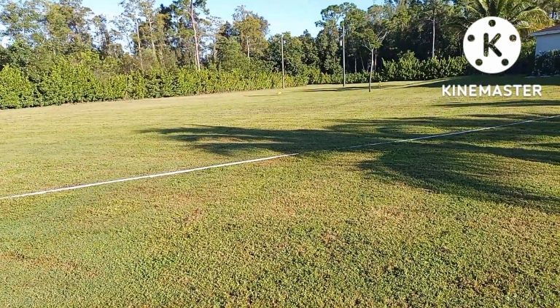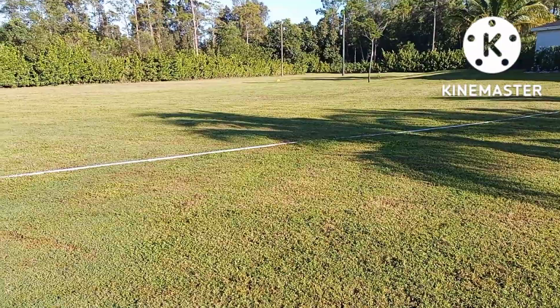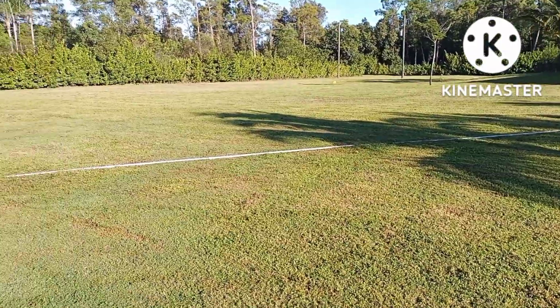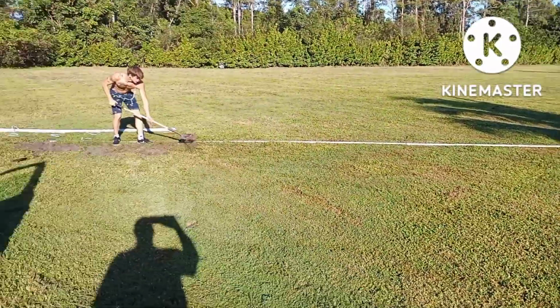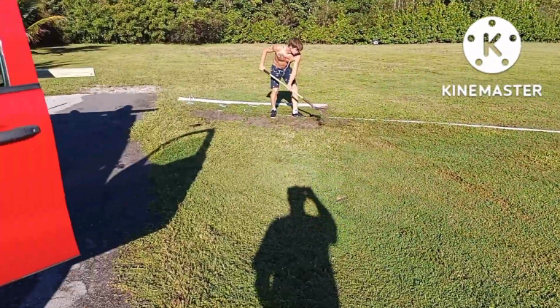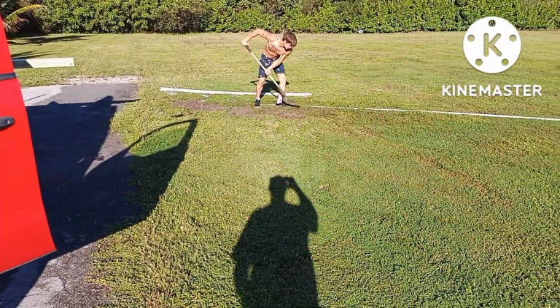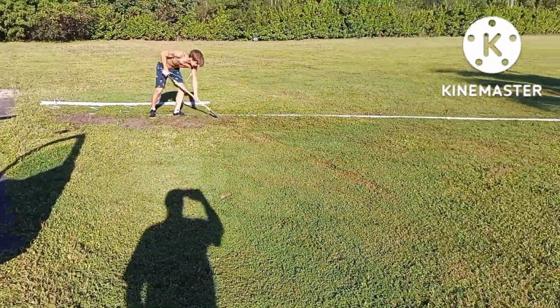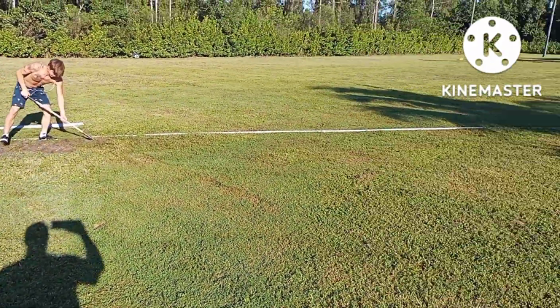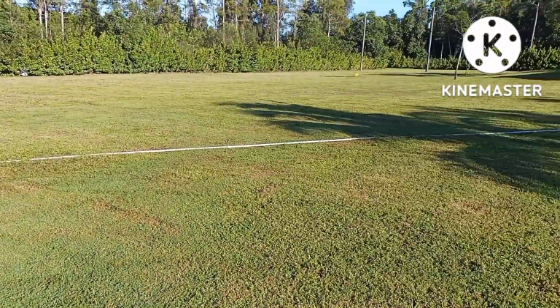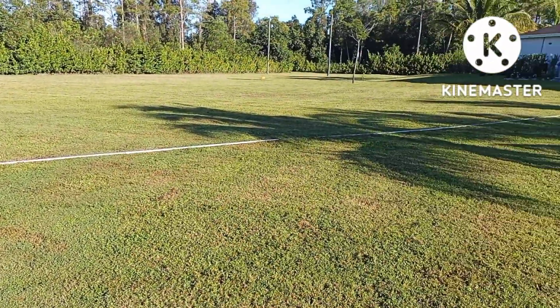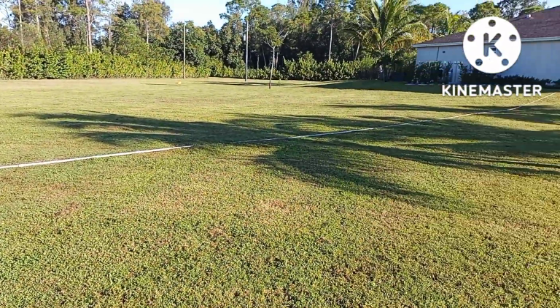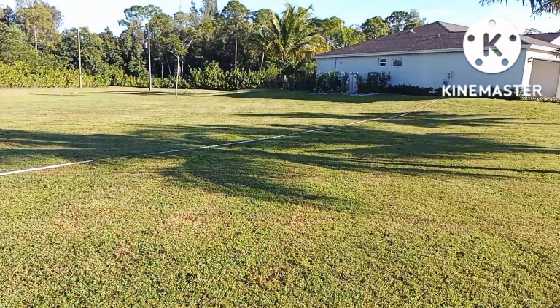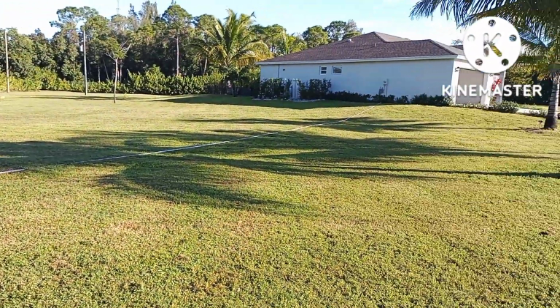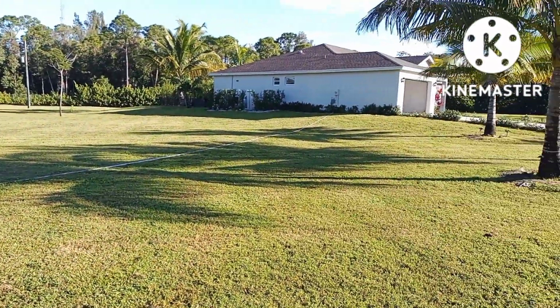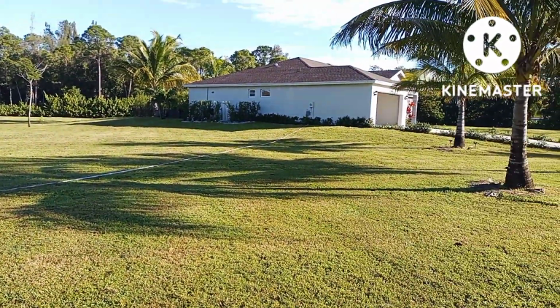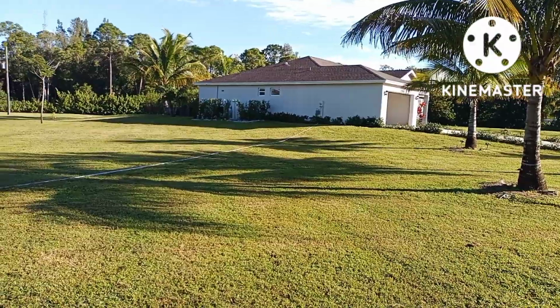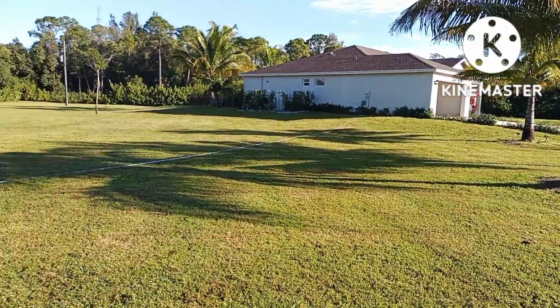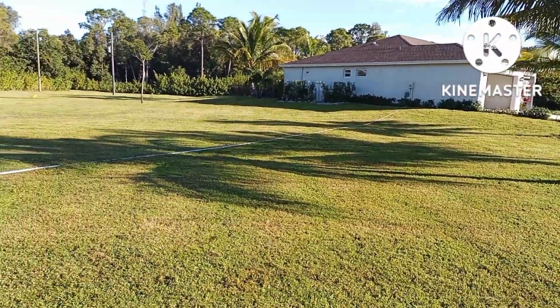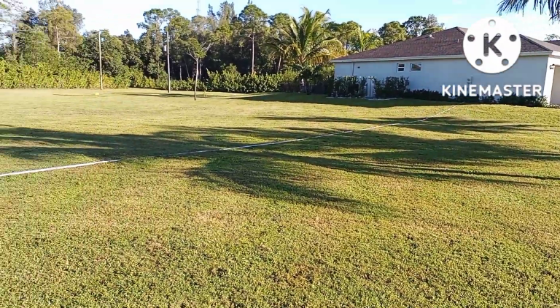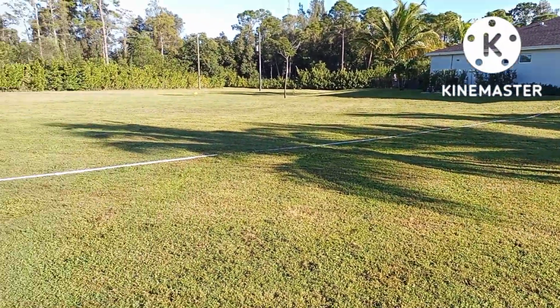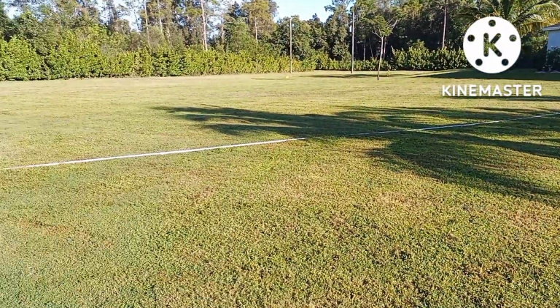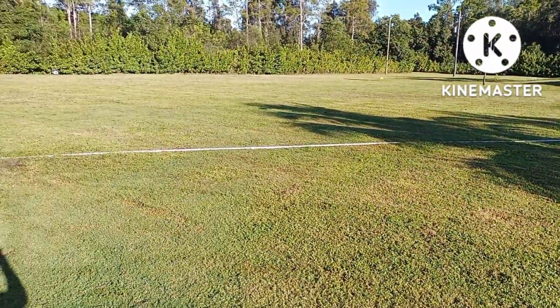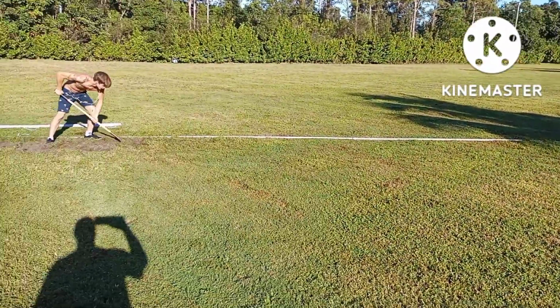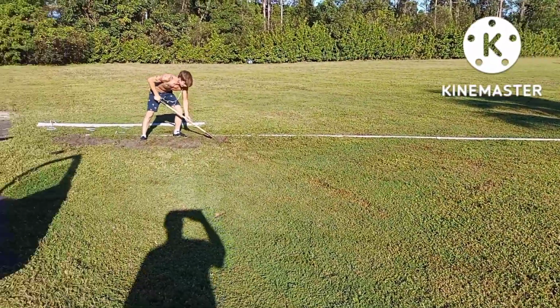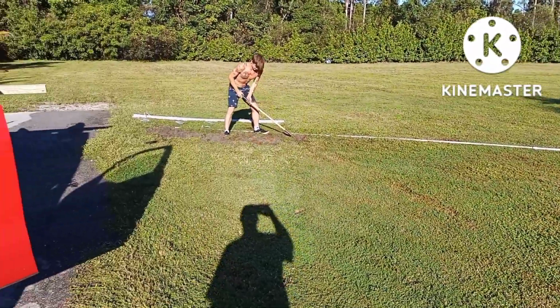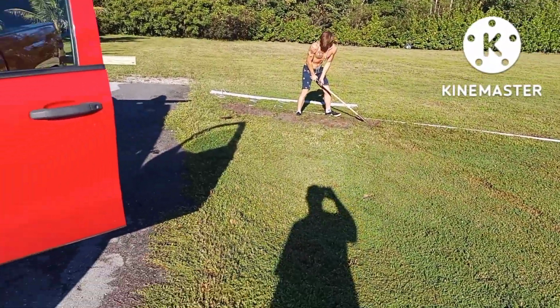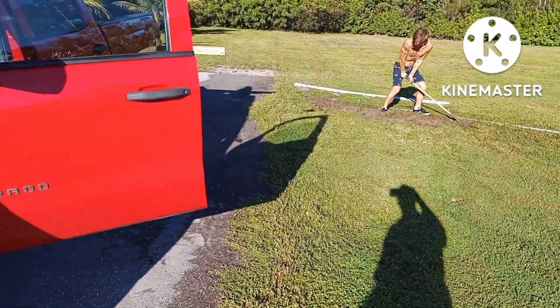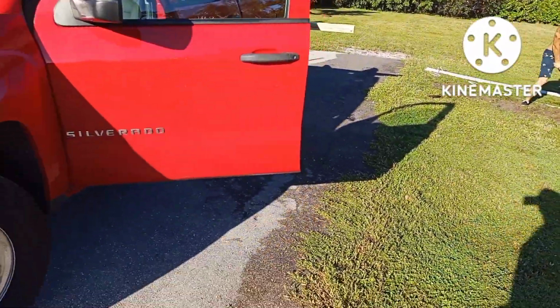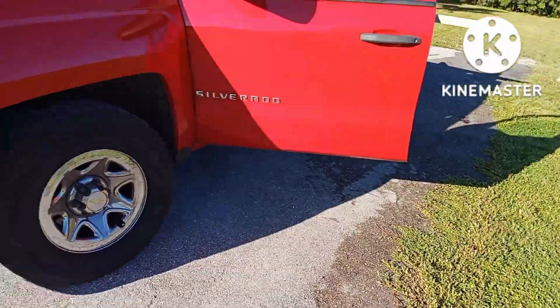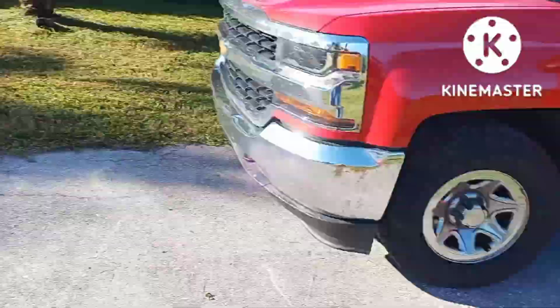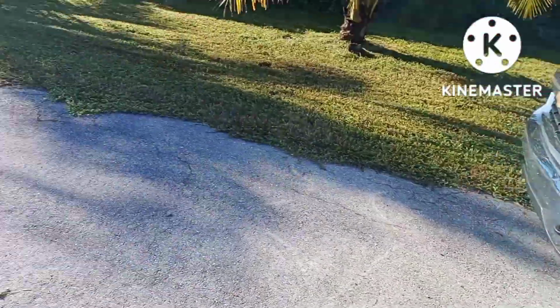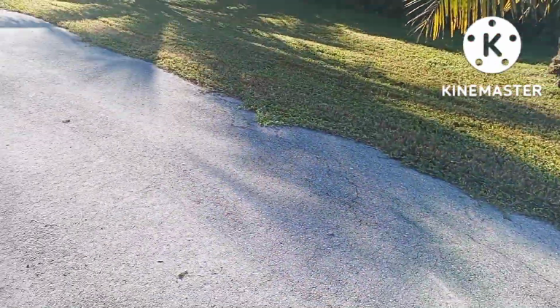Today we're putting in a plug for an RV, running 120 feet of conduit into this driveway.